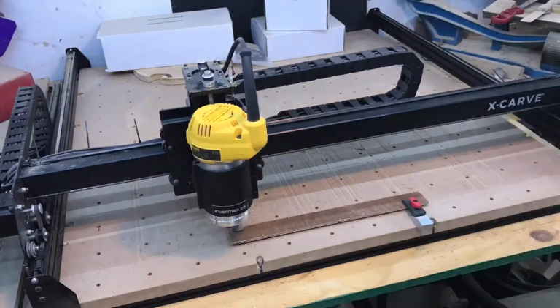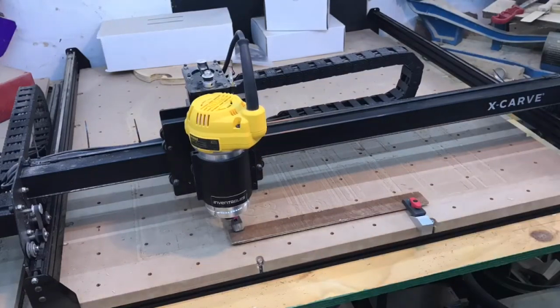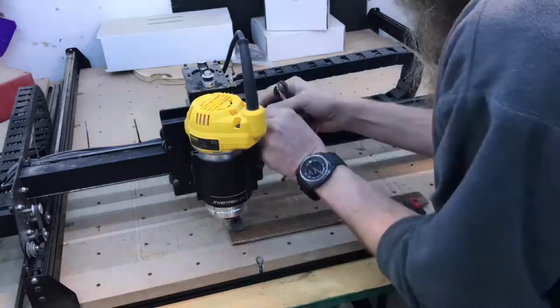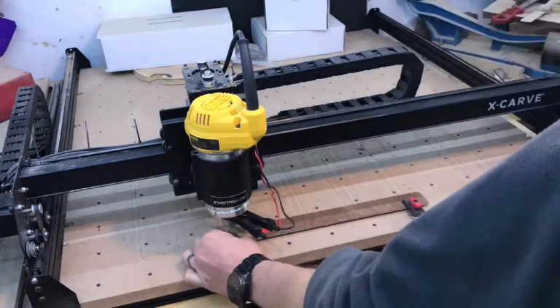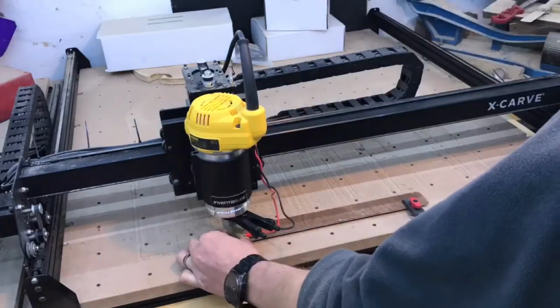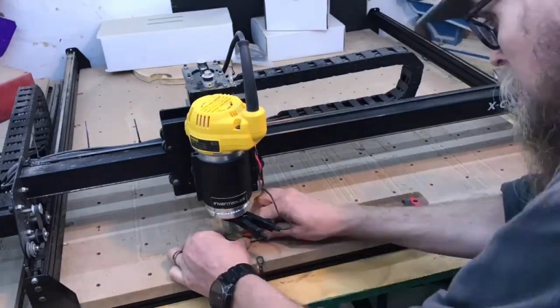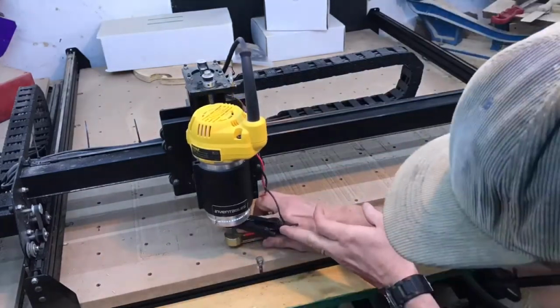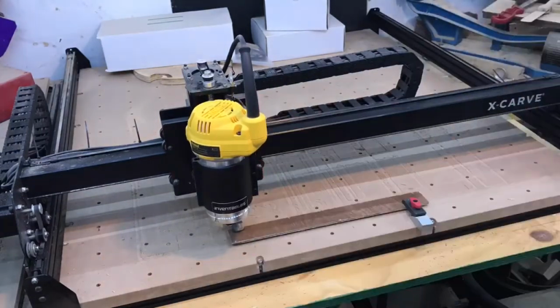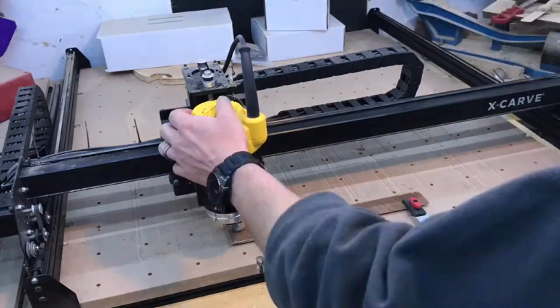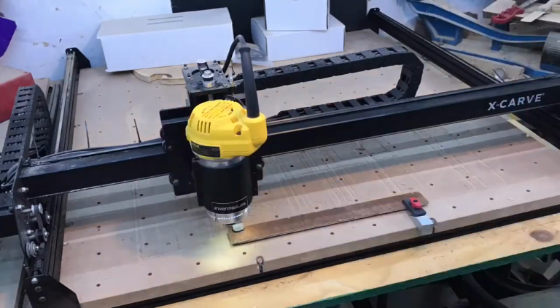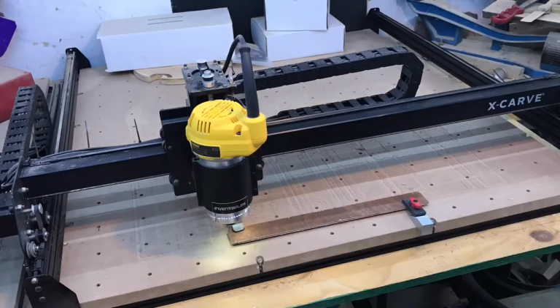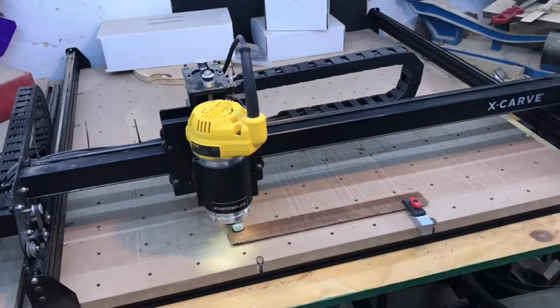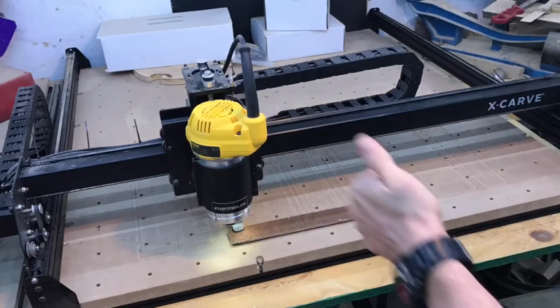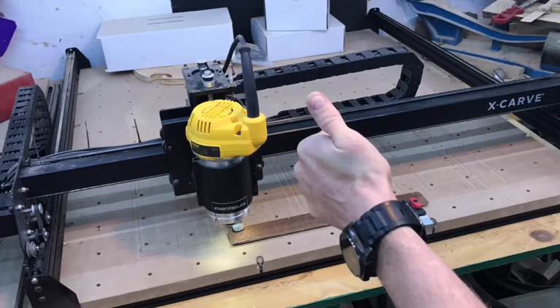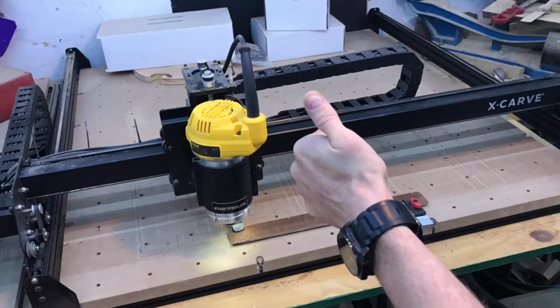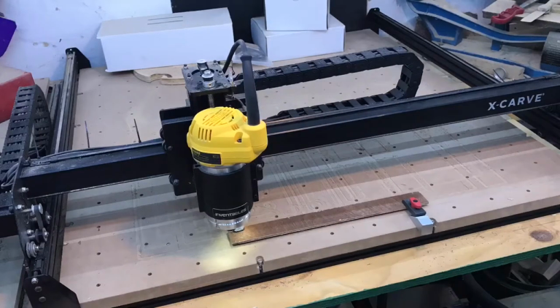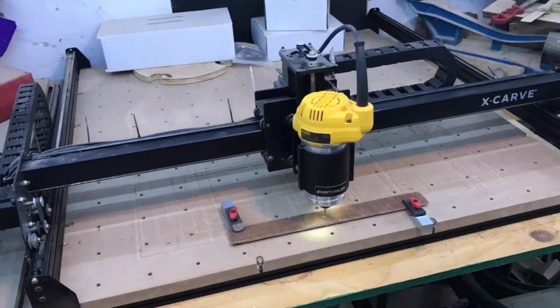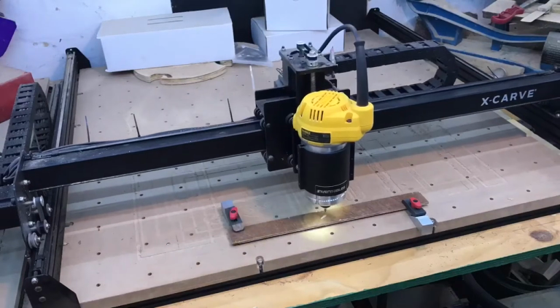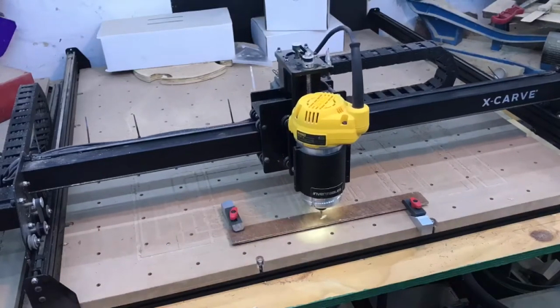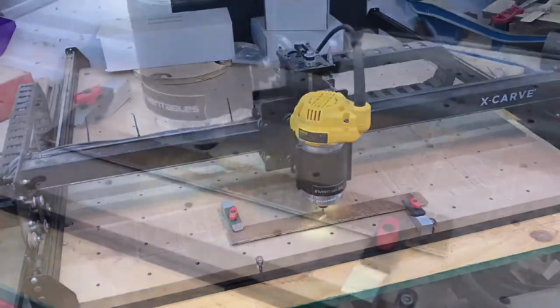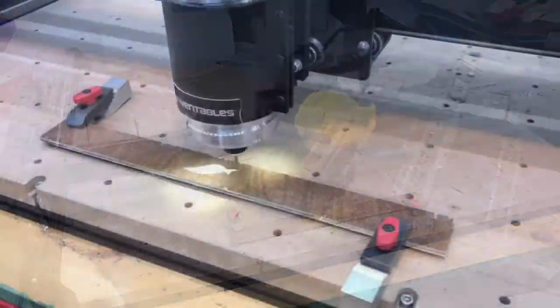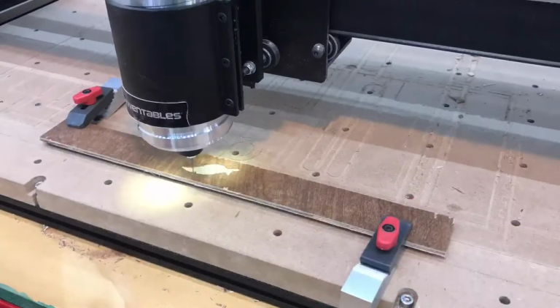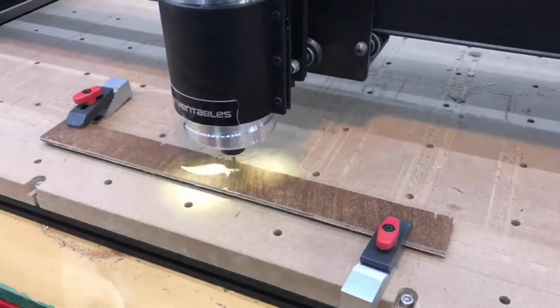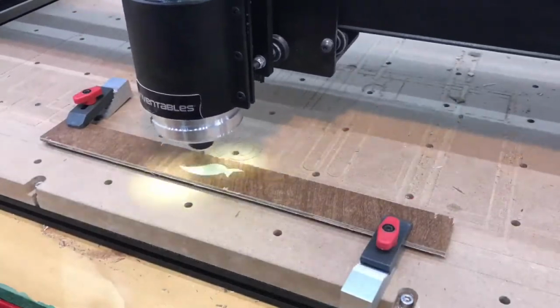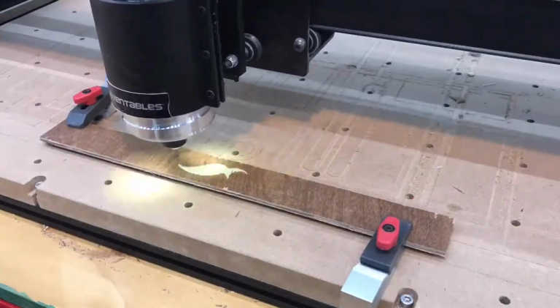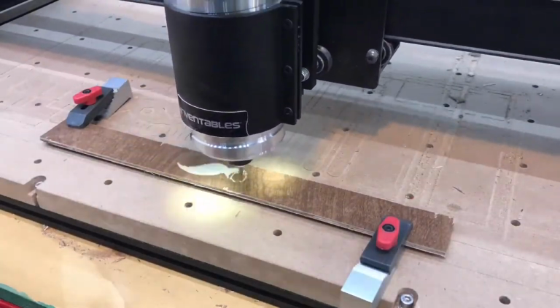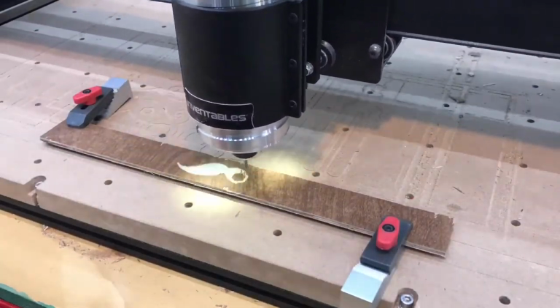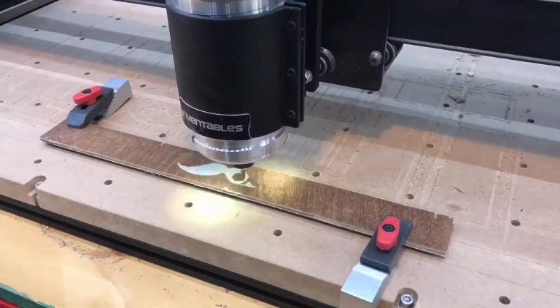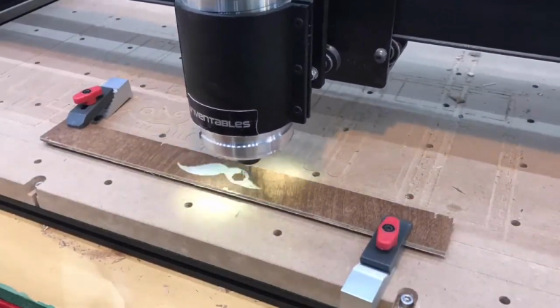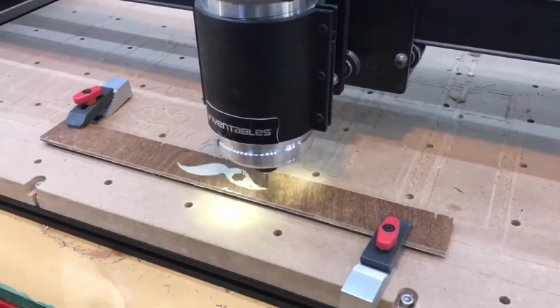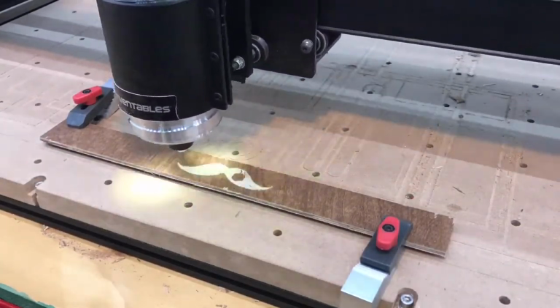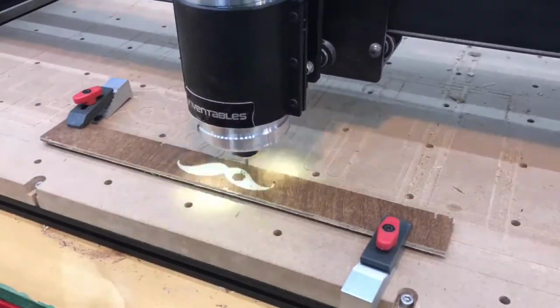Just setting material thickness and XY zeros, and let's go. I've always found it interesting when these machines carve artworks.